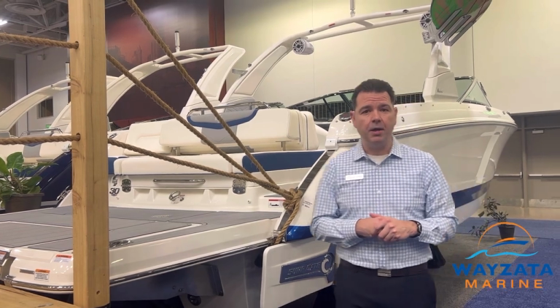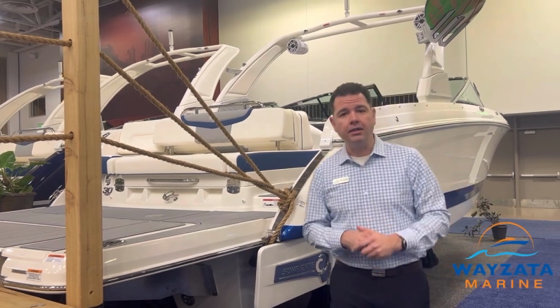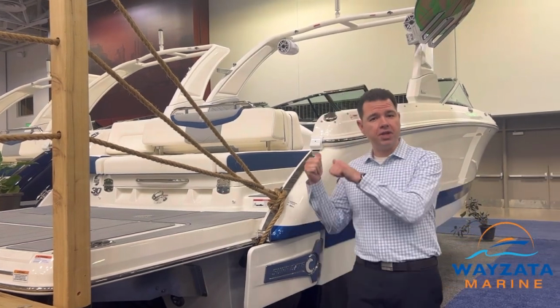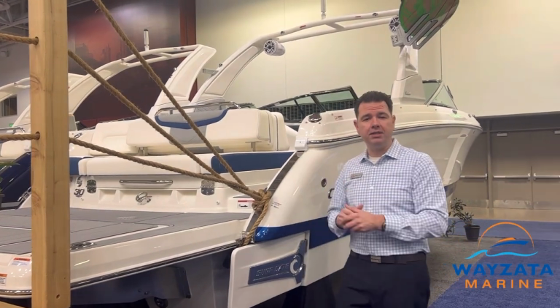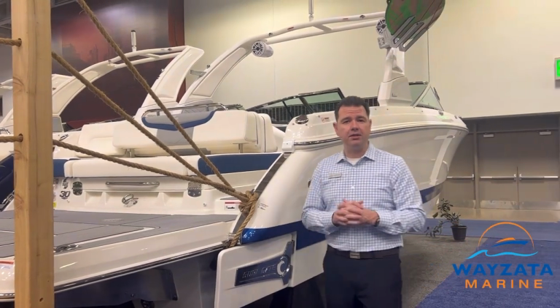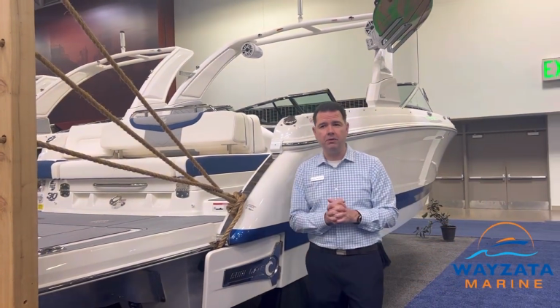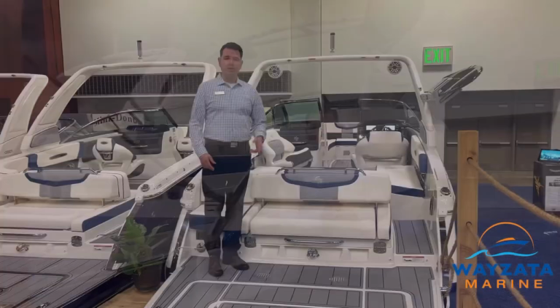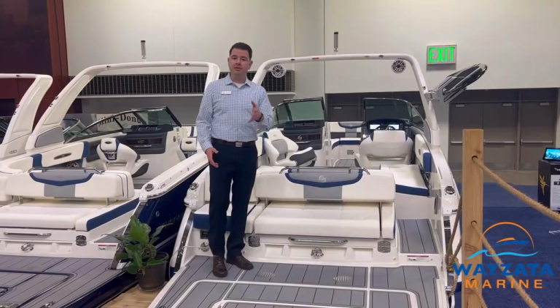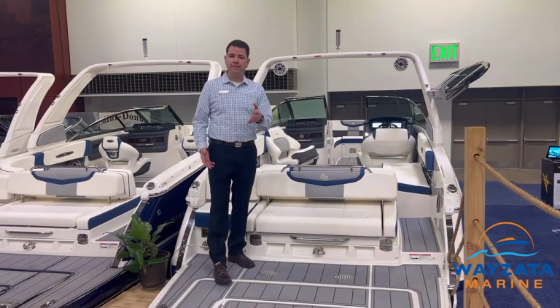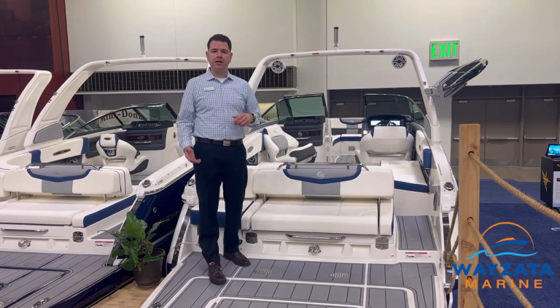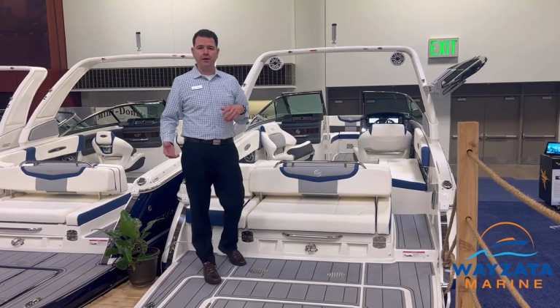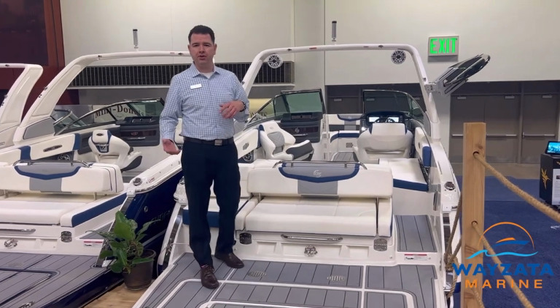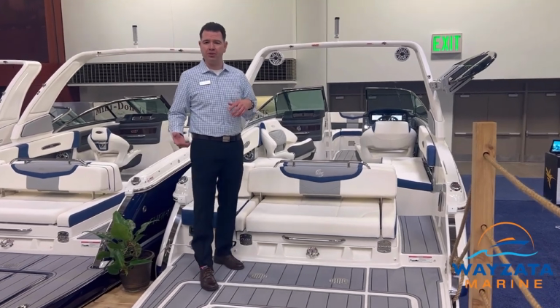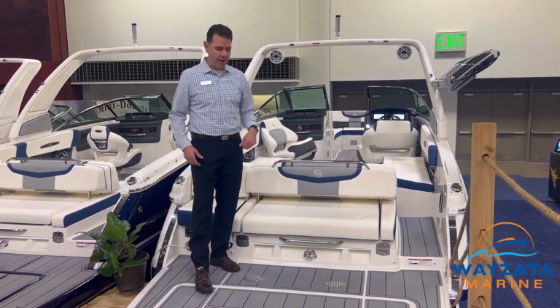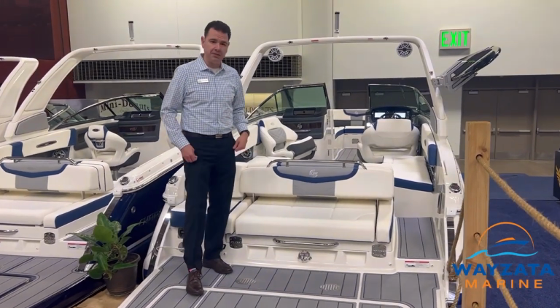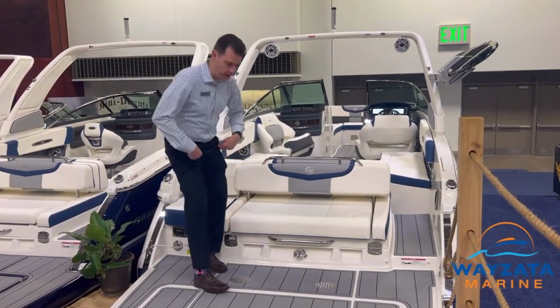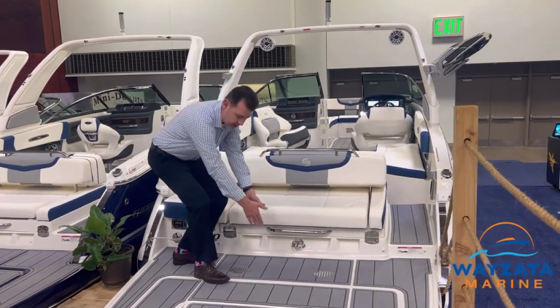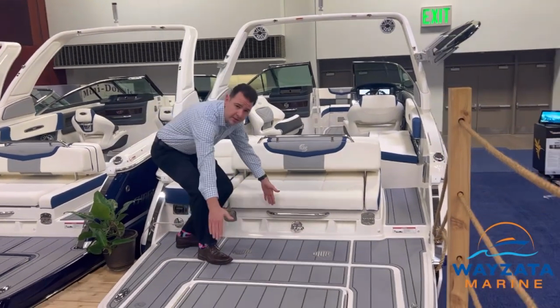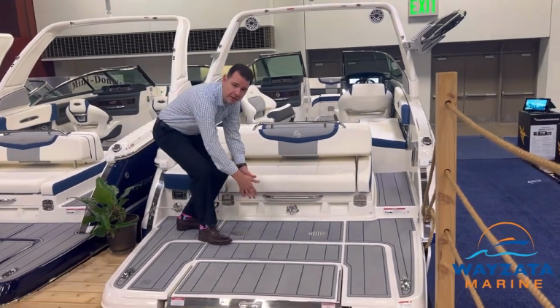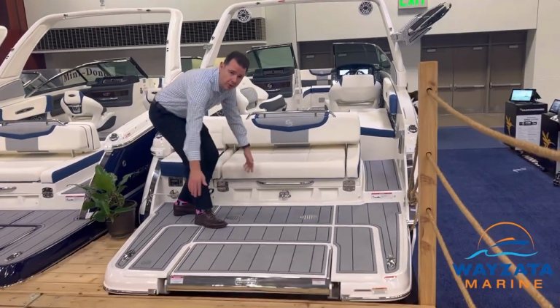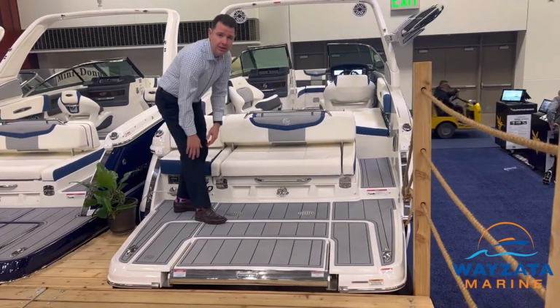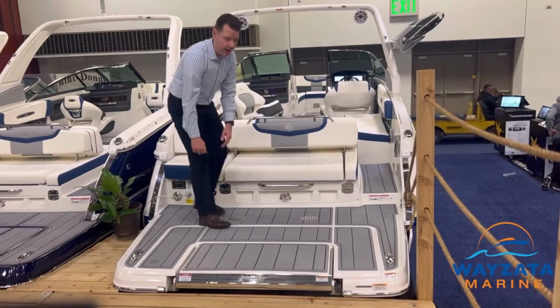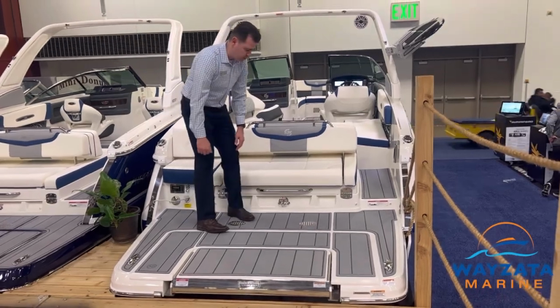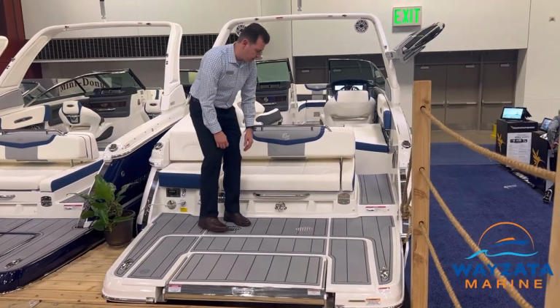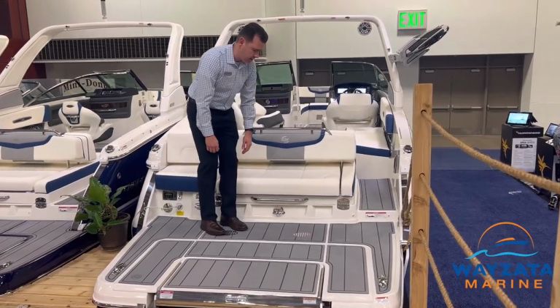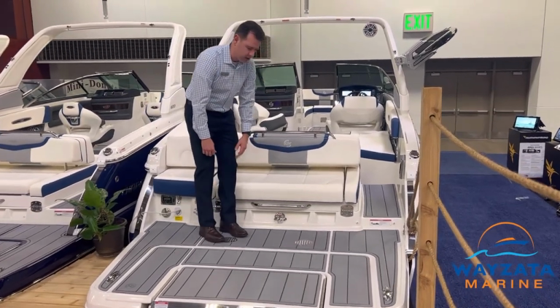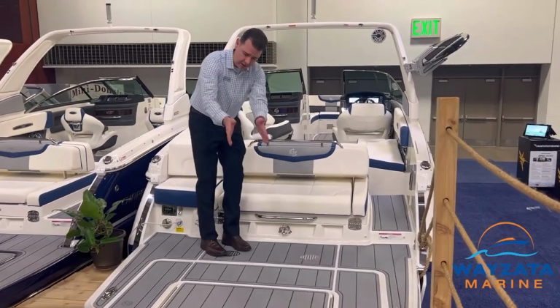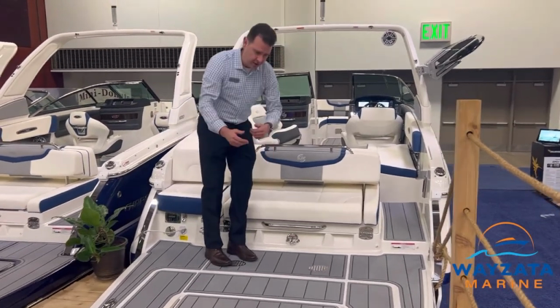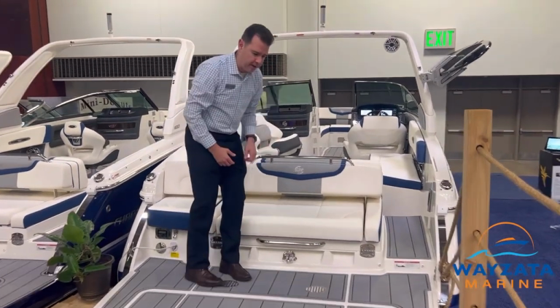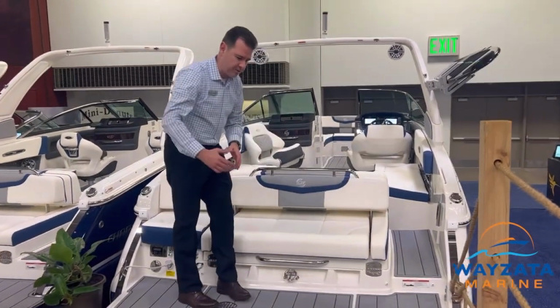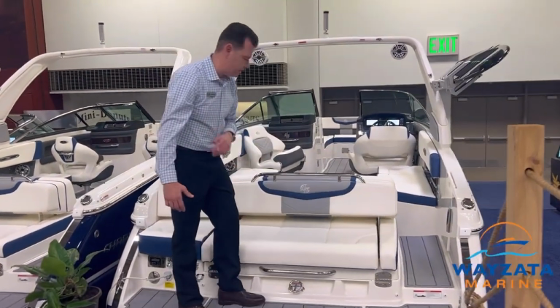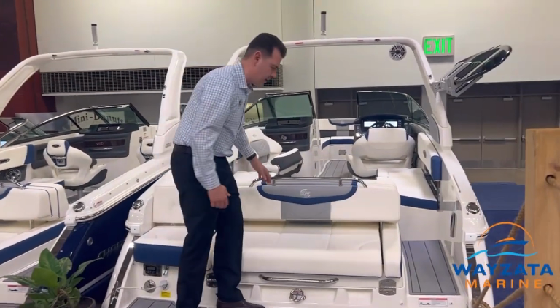So let's go check out the interior of this boat. Here are some interior features on the 30-foot surf from Chaparral. First of all, look at the size of the swim platform — a giant swim deck on the back of this boat. Infinity Swim Platform, safe and easy to get on.